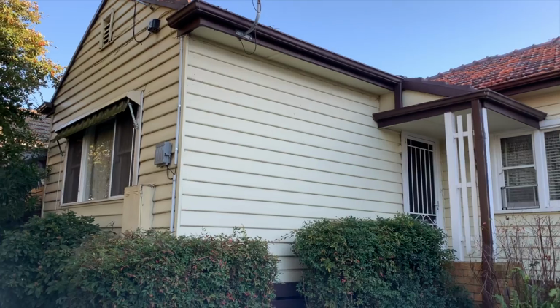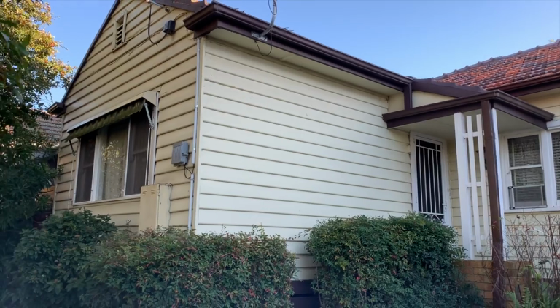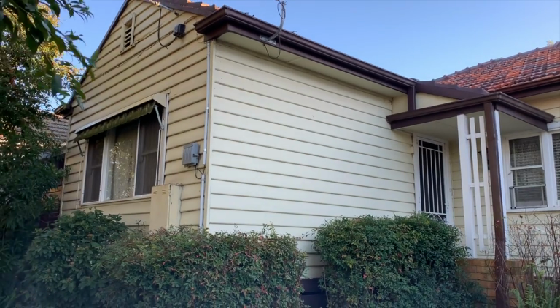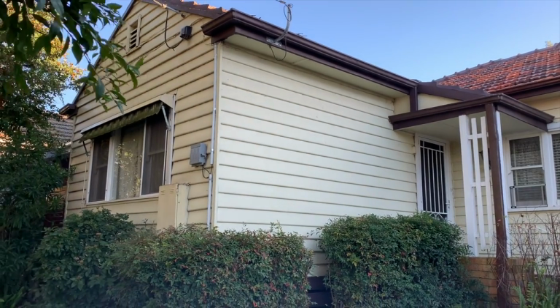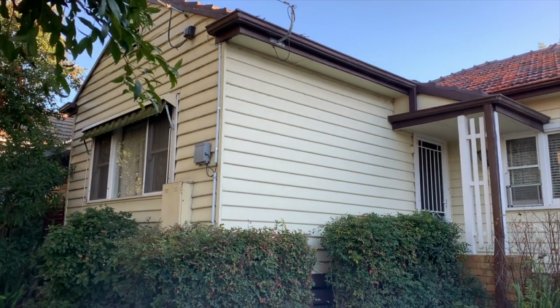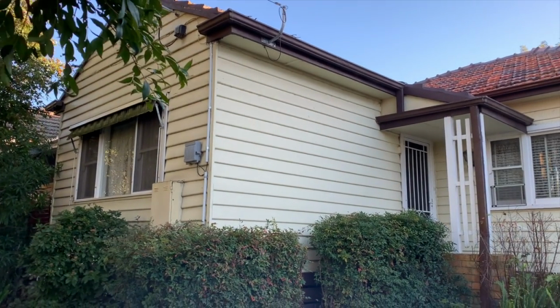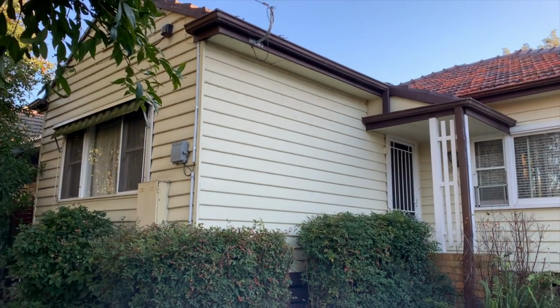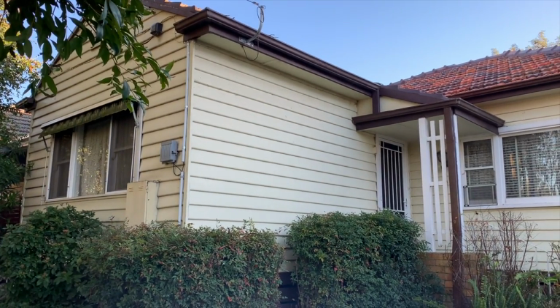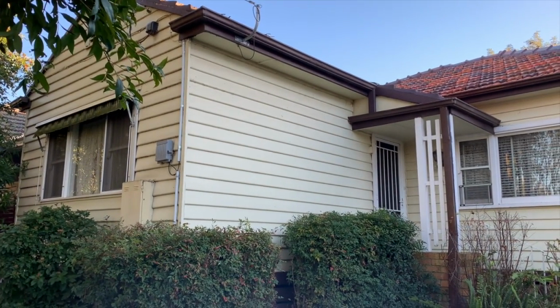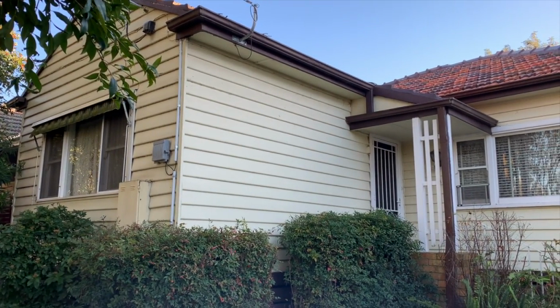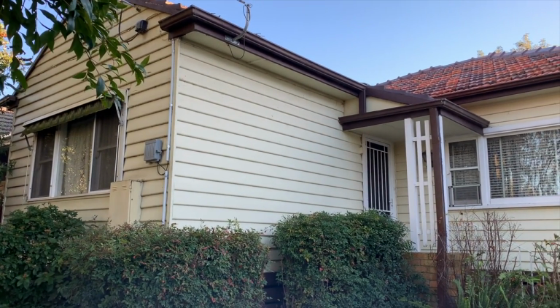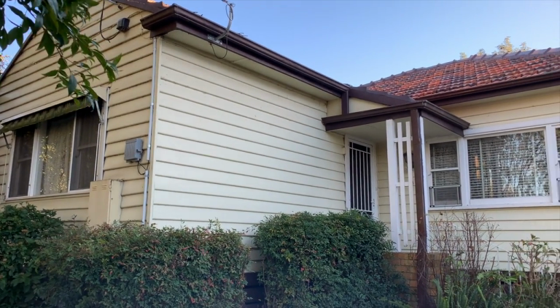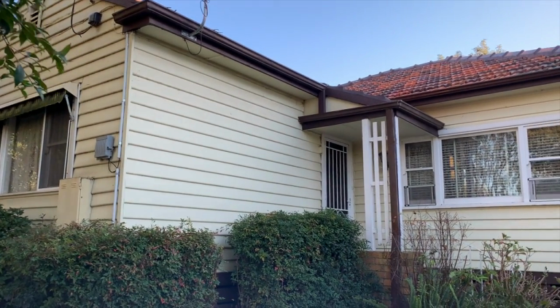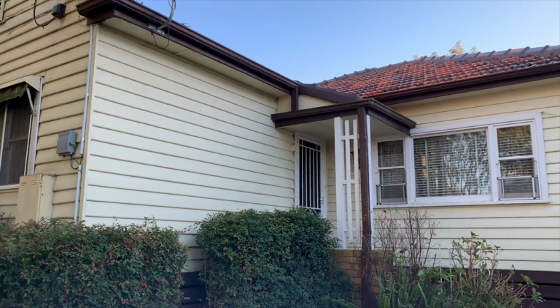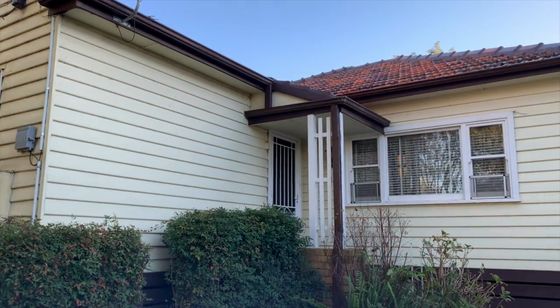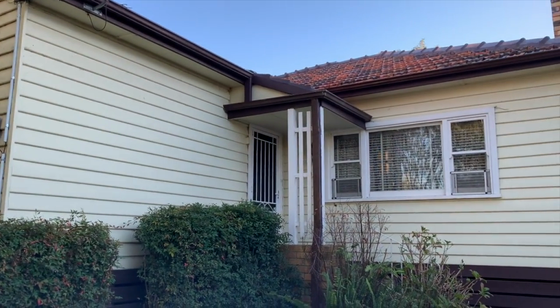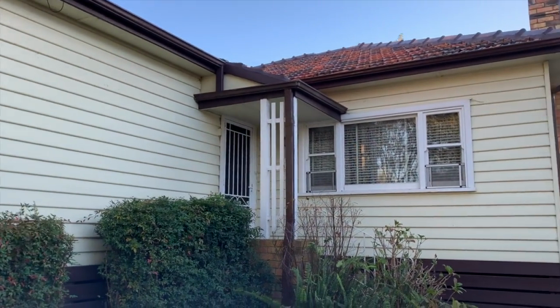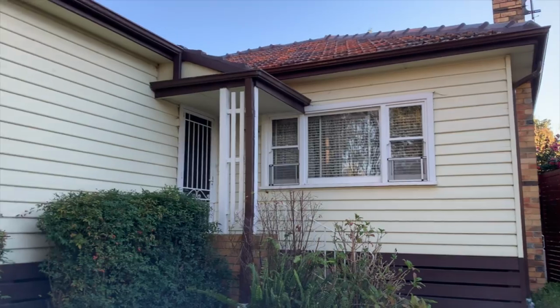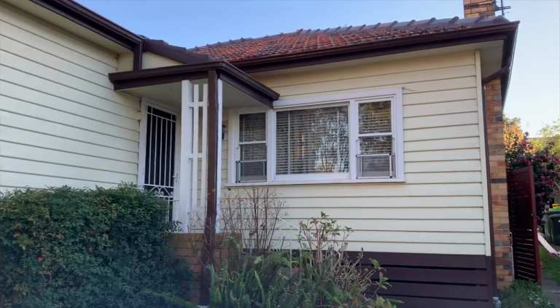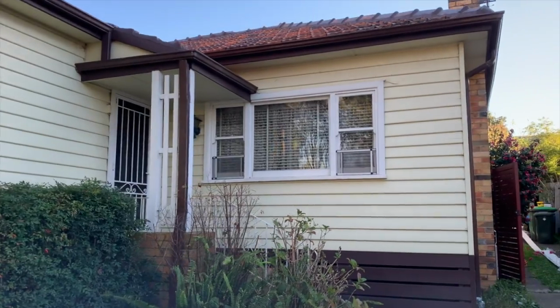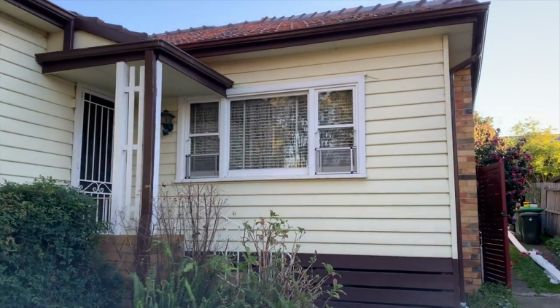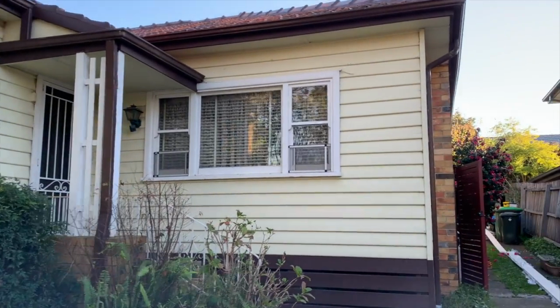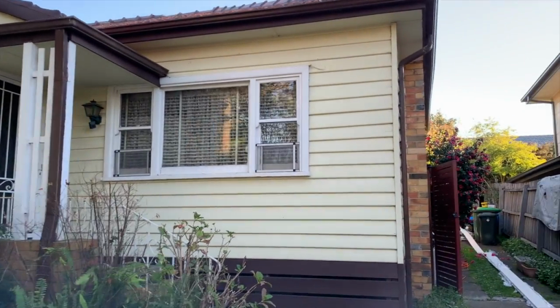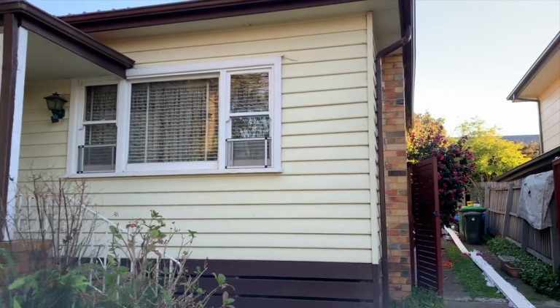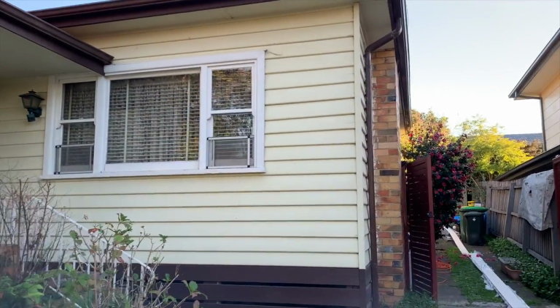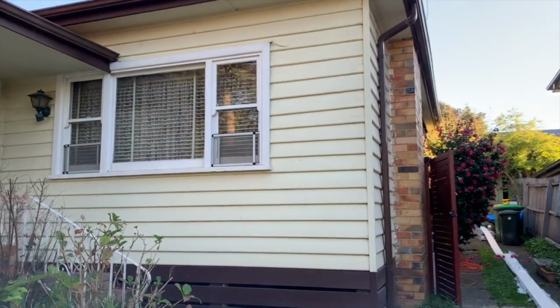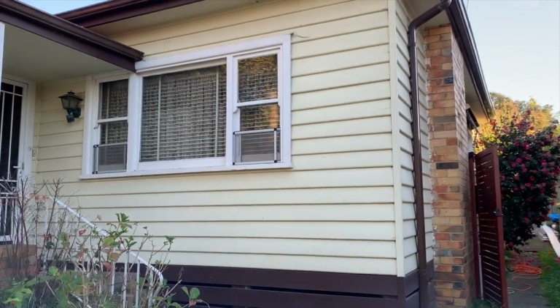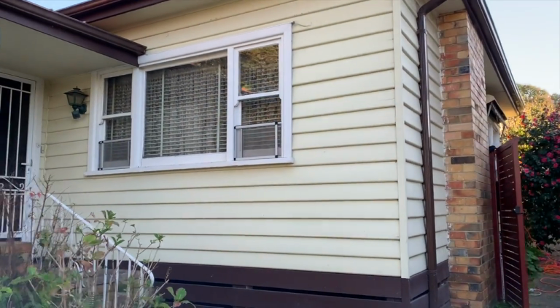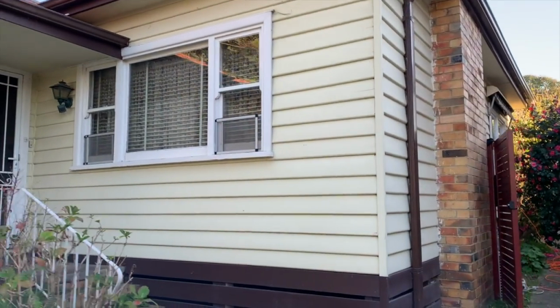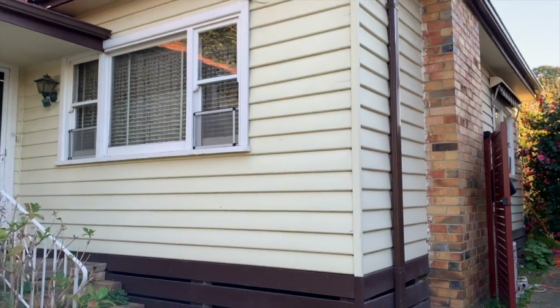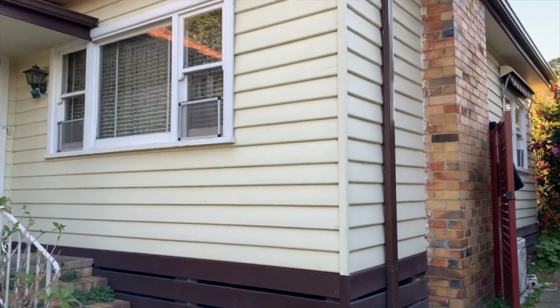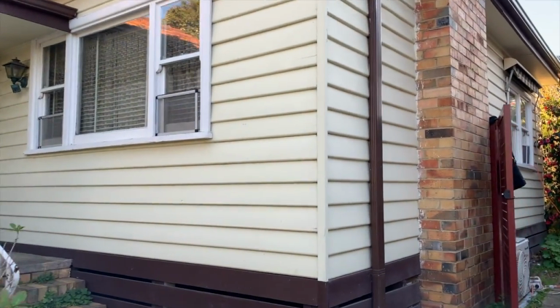When we paint weatherboard houses, I much prefer the color changes dramatically so I can show you a great before and after. But this house isn't changing color — it's going to get a refresh.